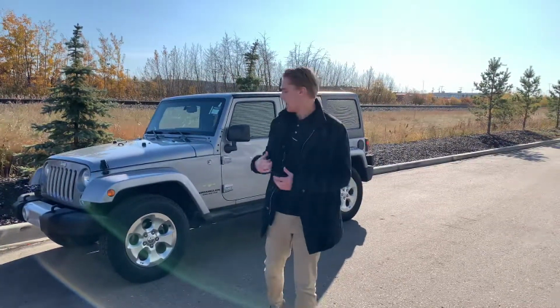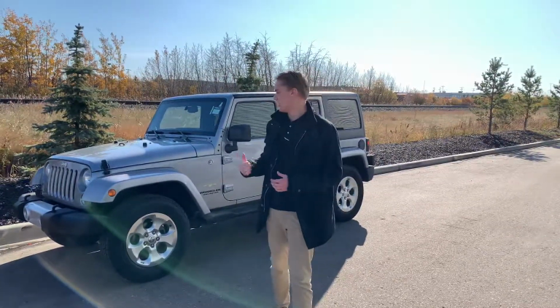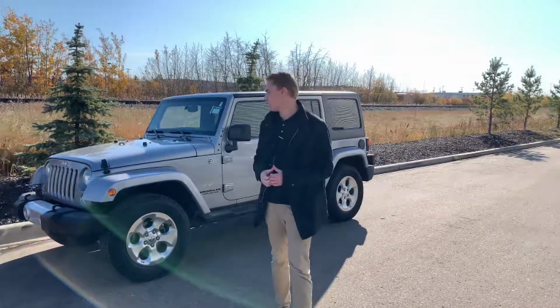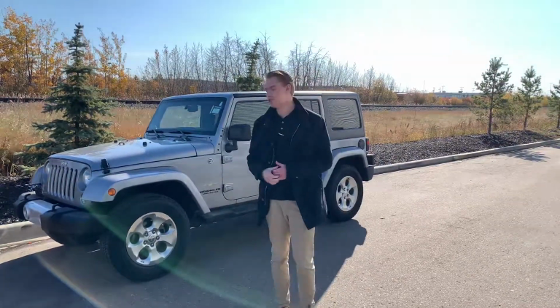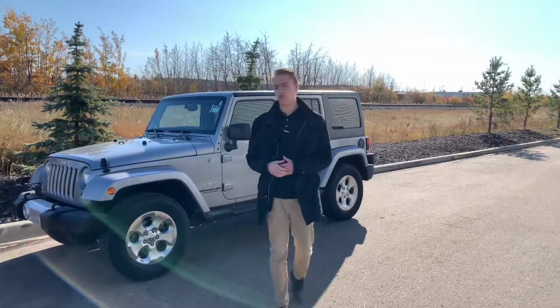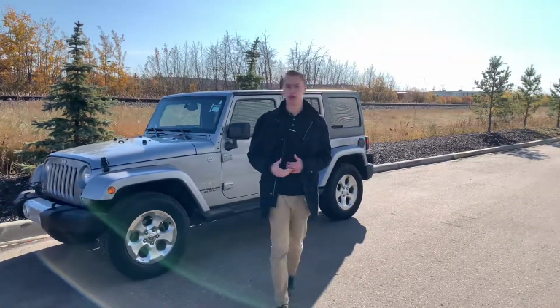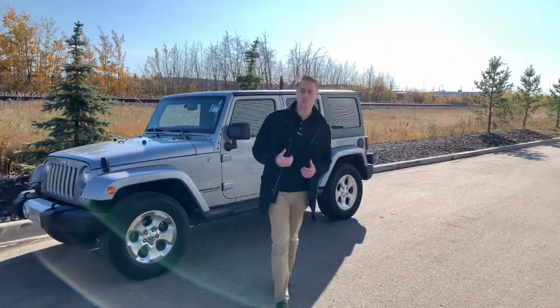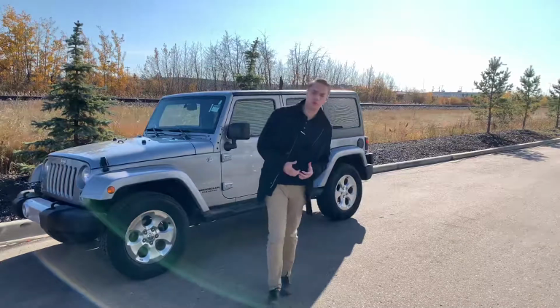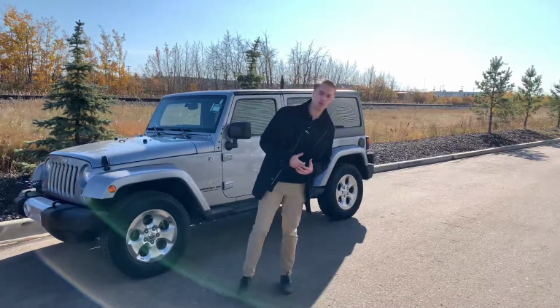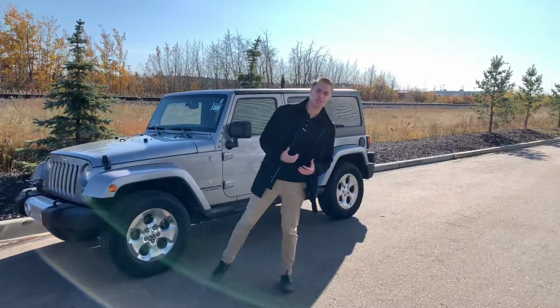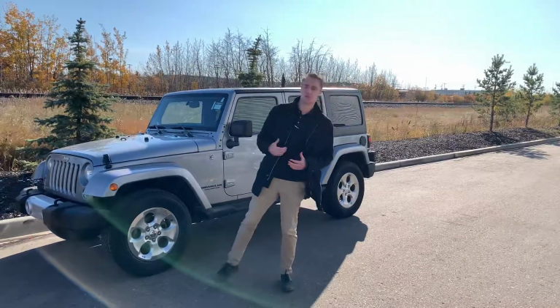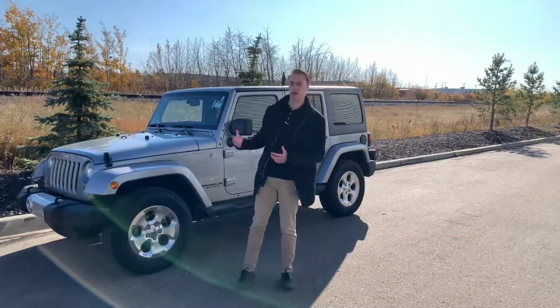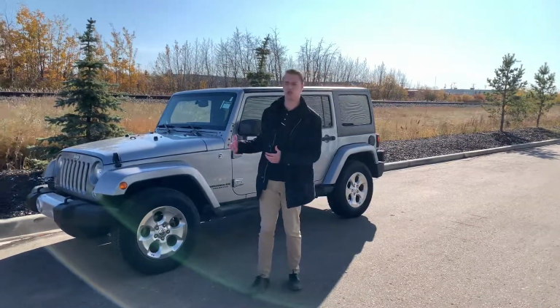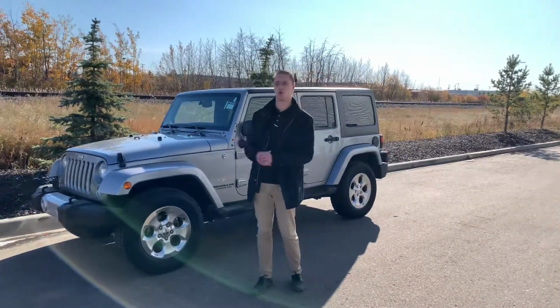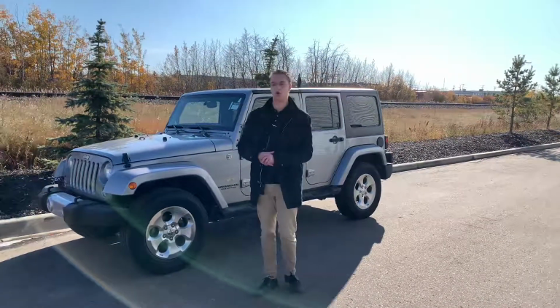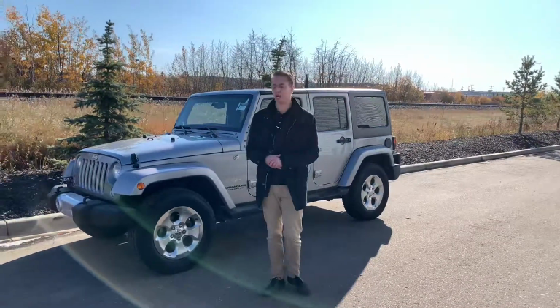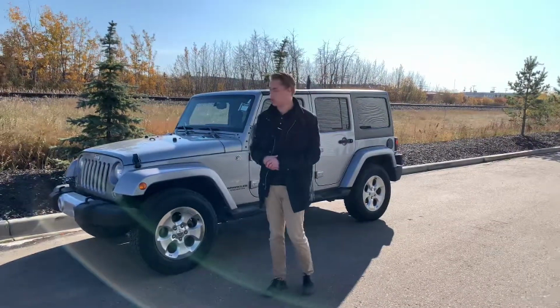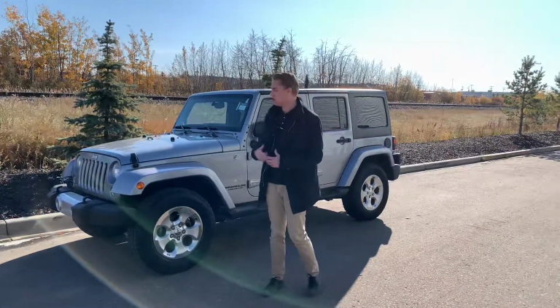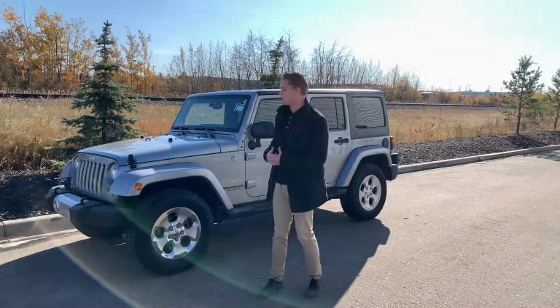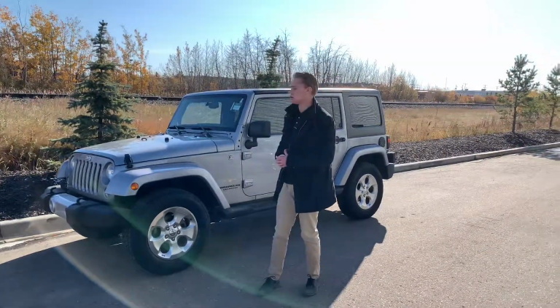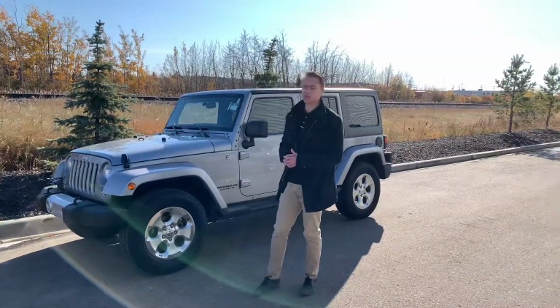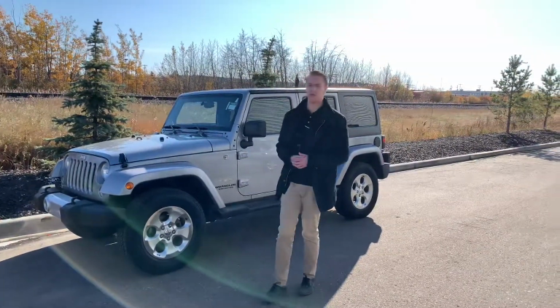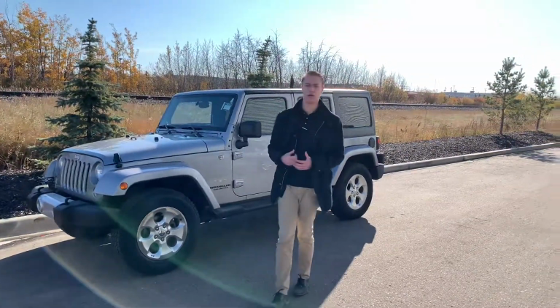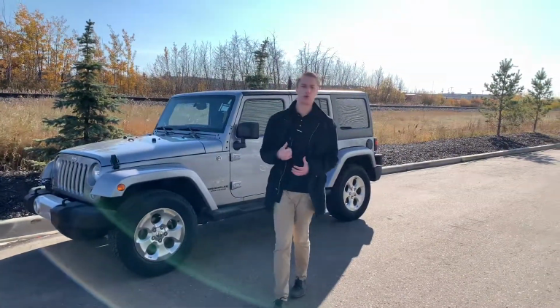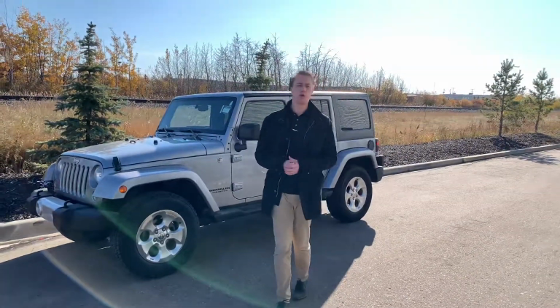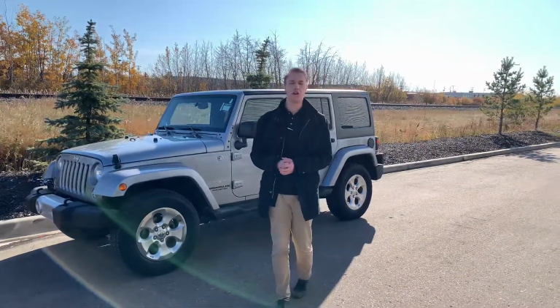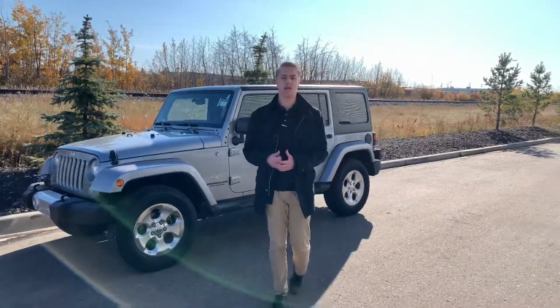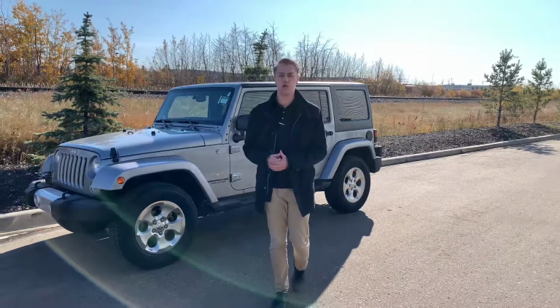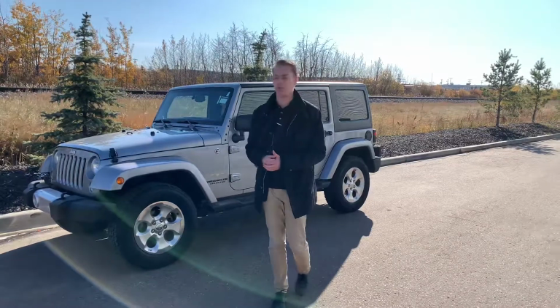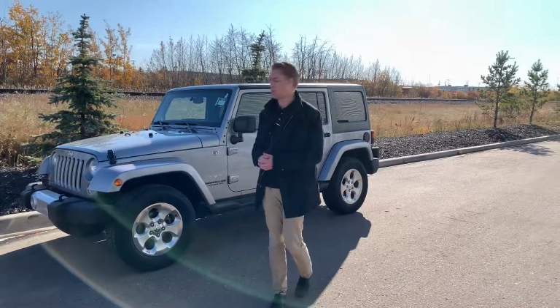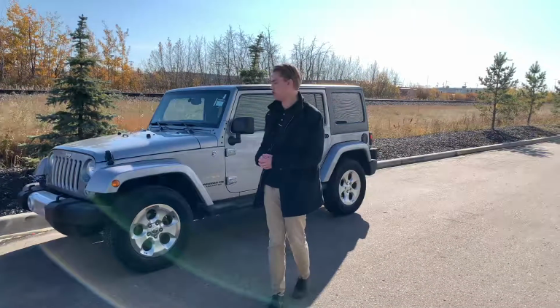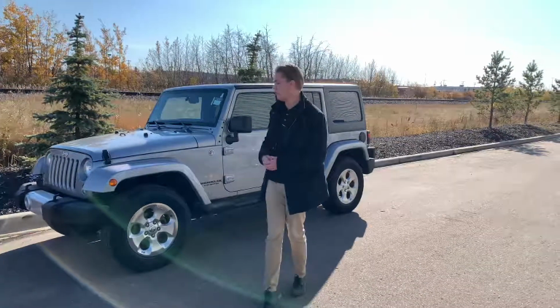Under the hood on this guy you are going to have the 3.6 liter Pentastar award-winning engine, giving you amazing fuel mileage but not only that, a ton of power passed on the highway.